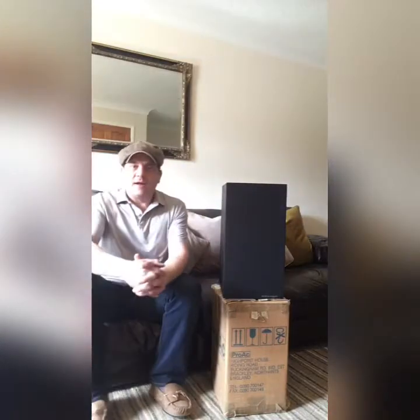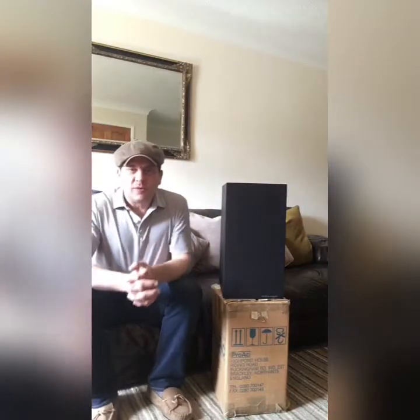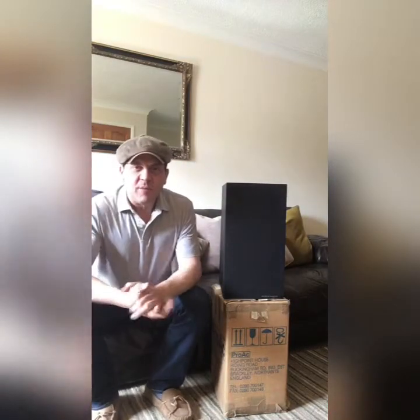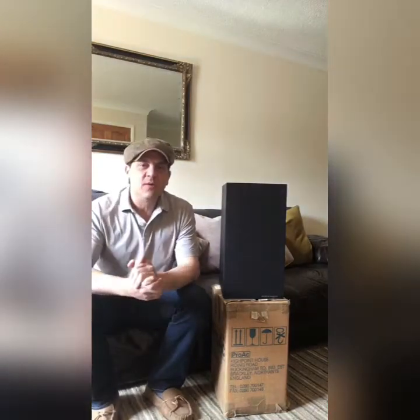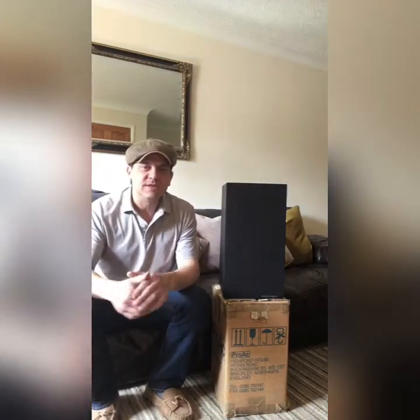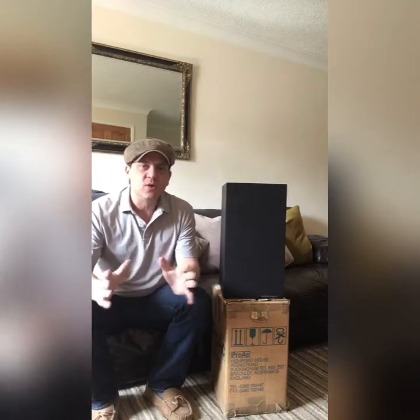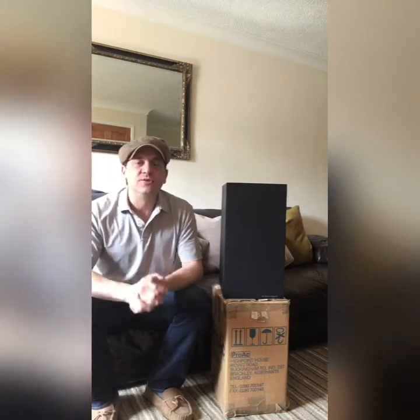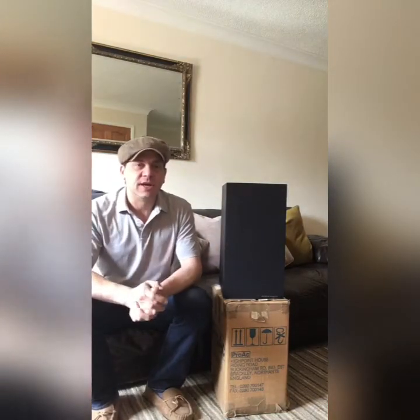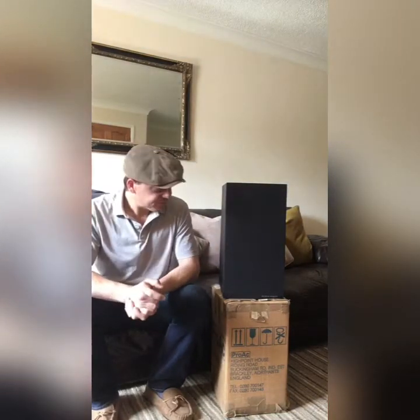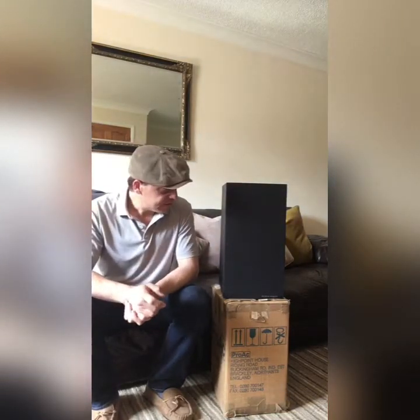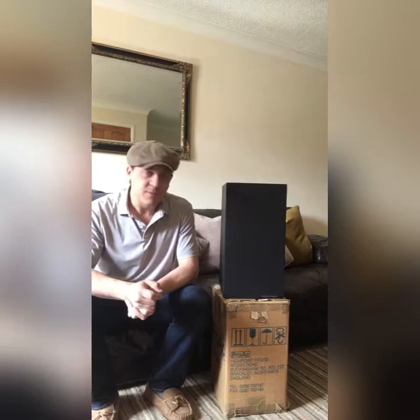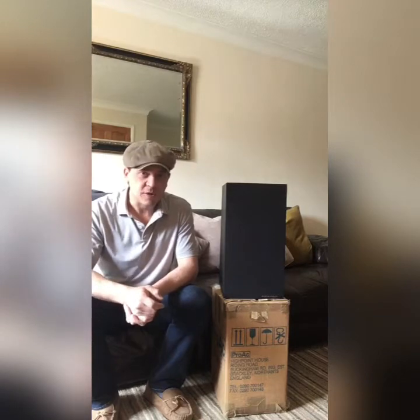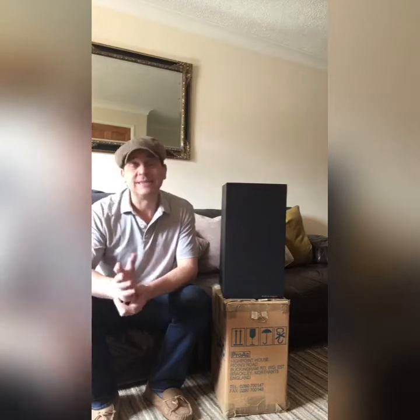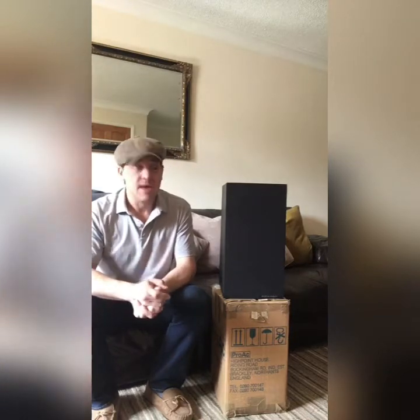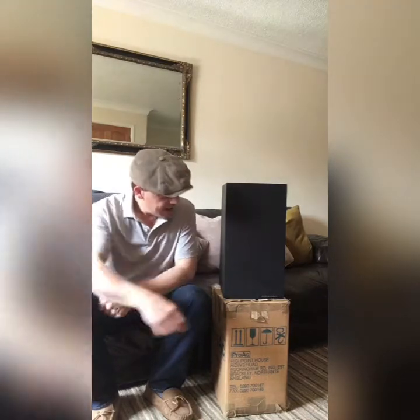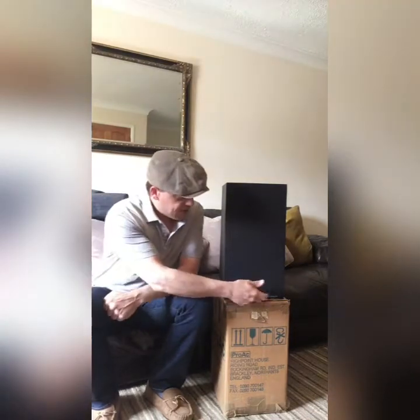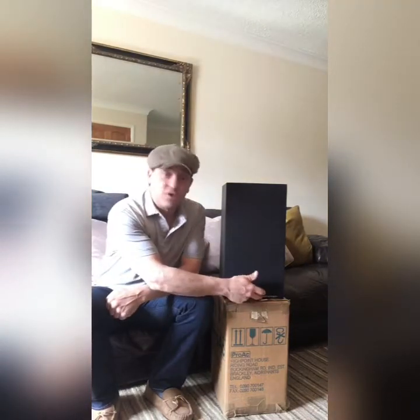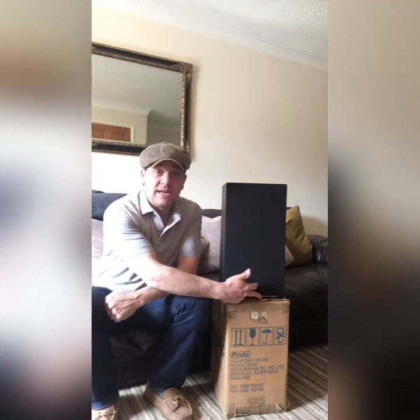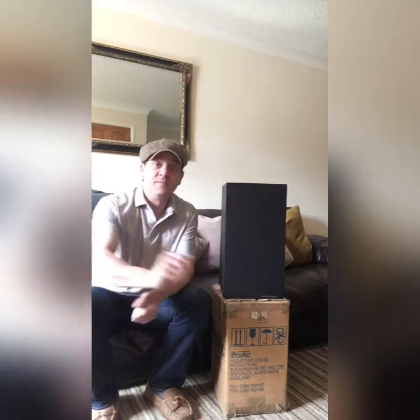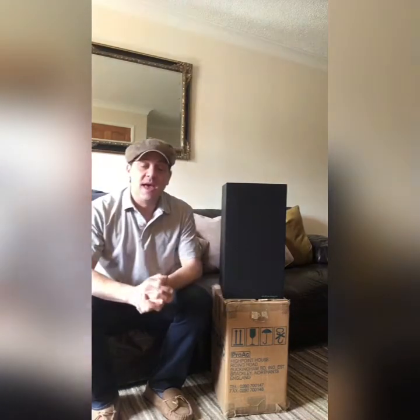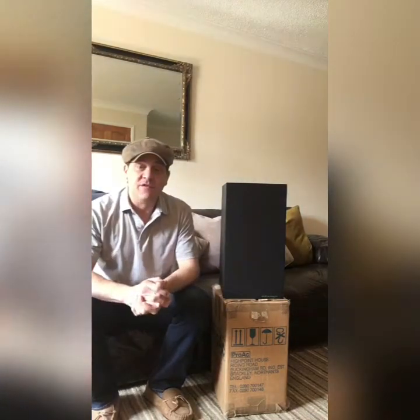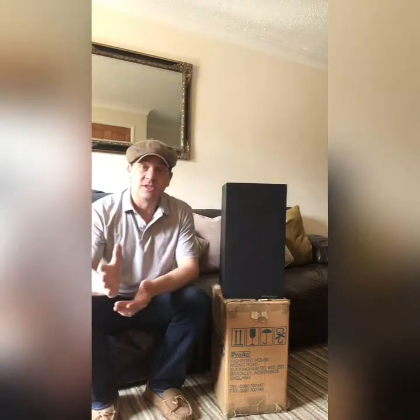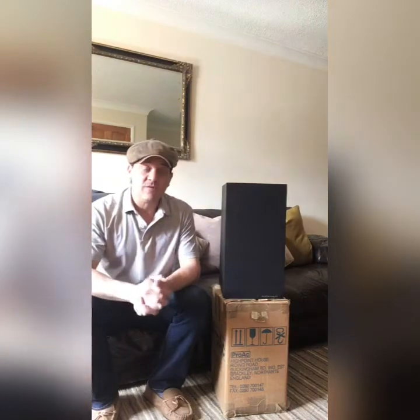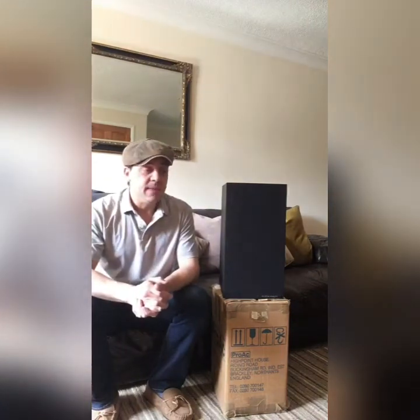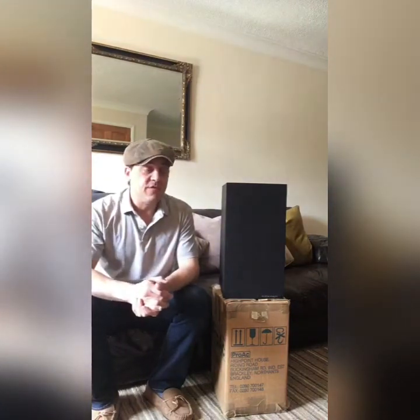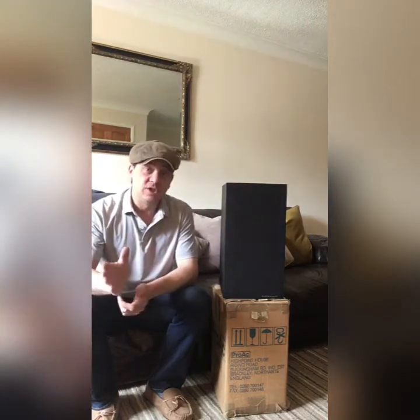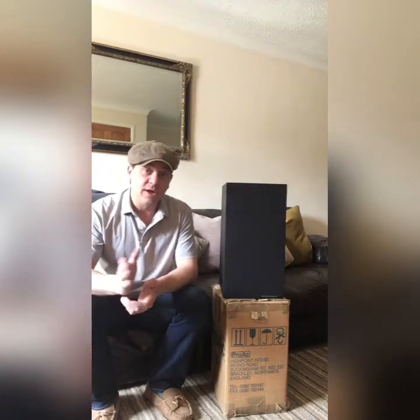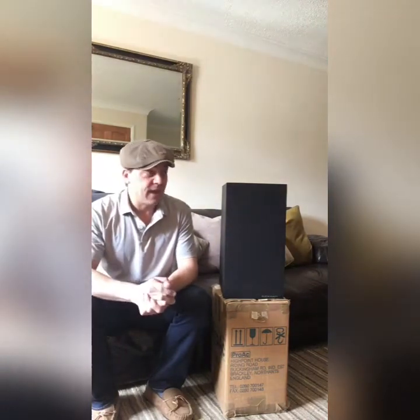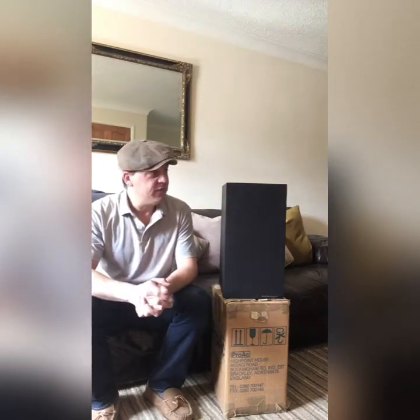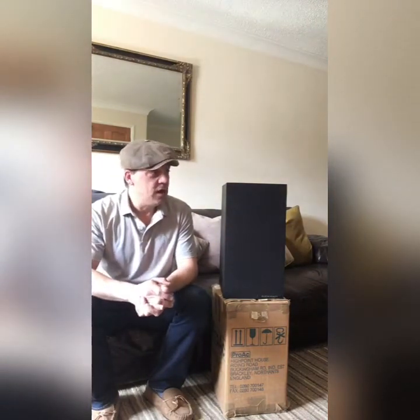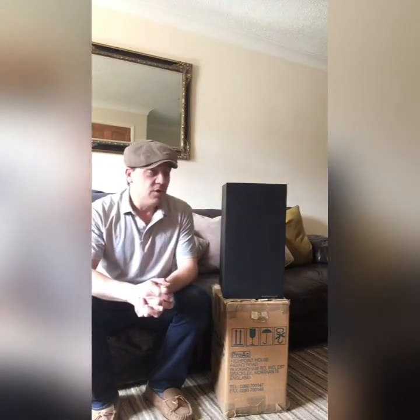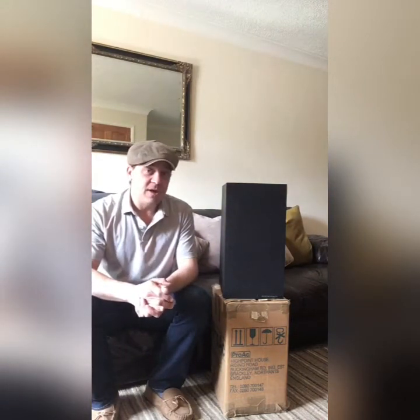Good morning everybody and welcome to the Ditton Works YouTube channel. Today I'm going to talk about the letter M: M for Musical Fidelity, M for Martin Collins, M for Monitor Audio, M for Robin Marshall.